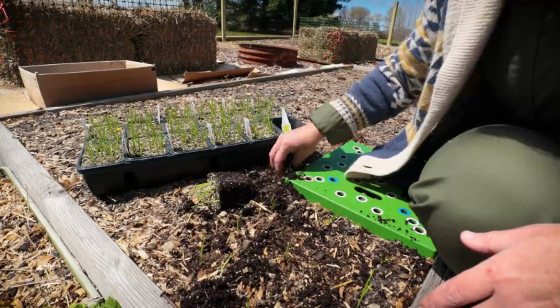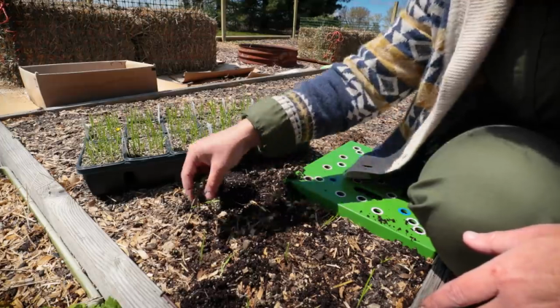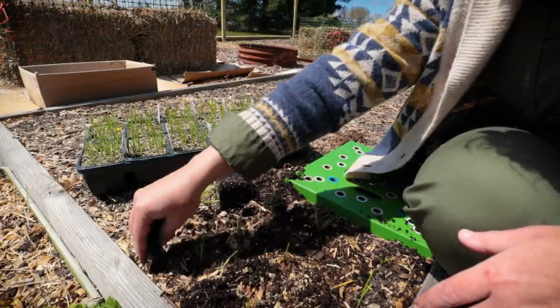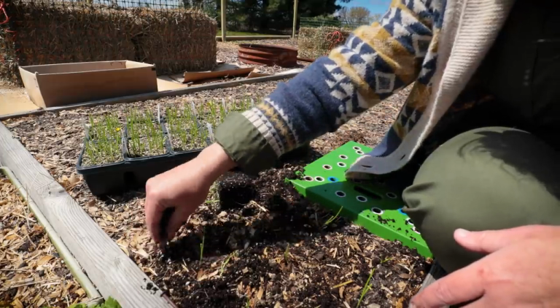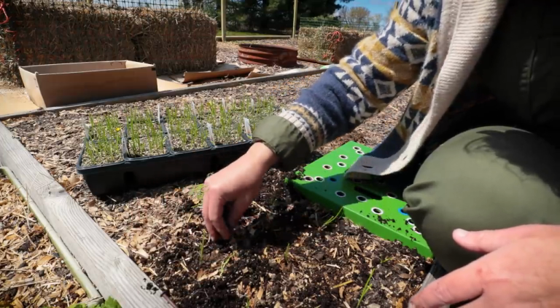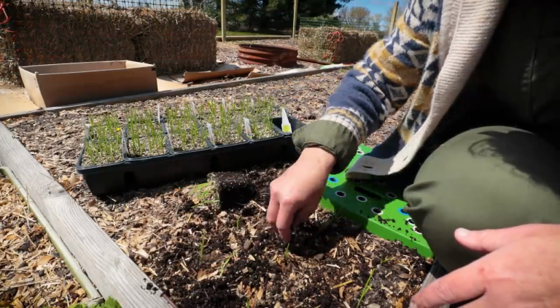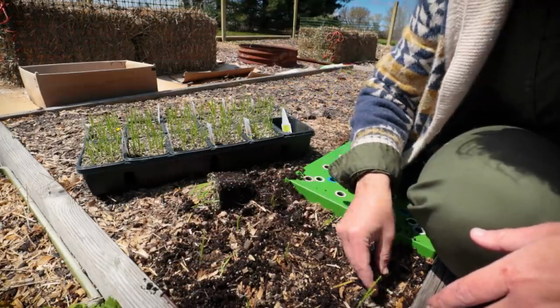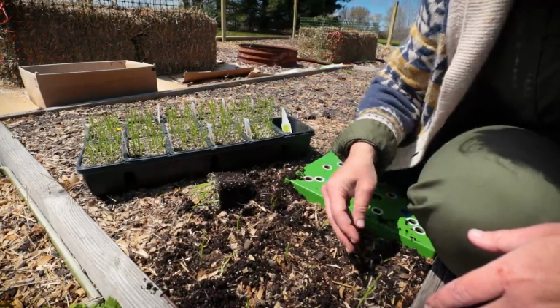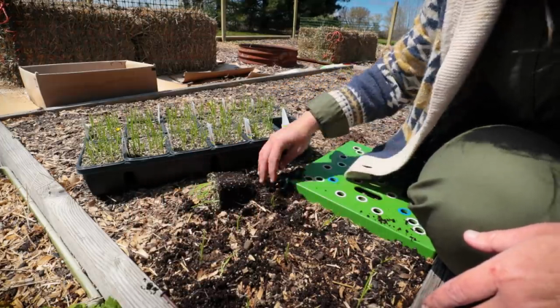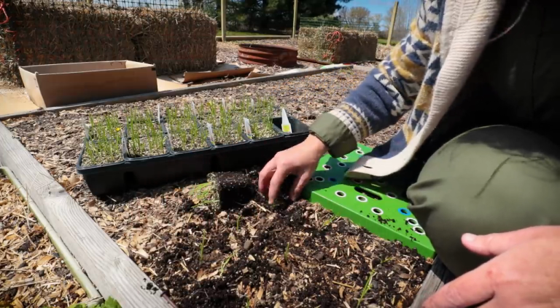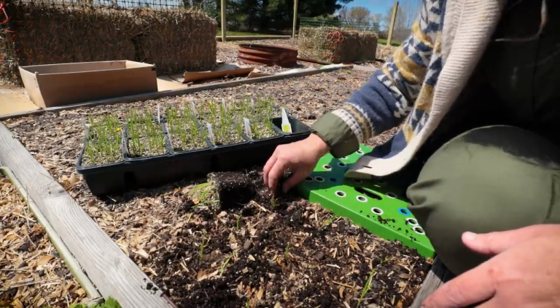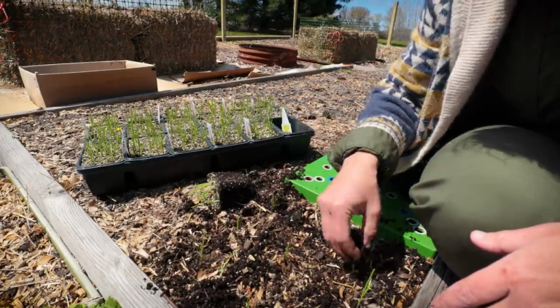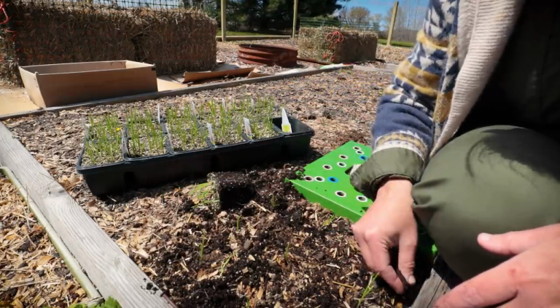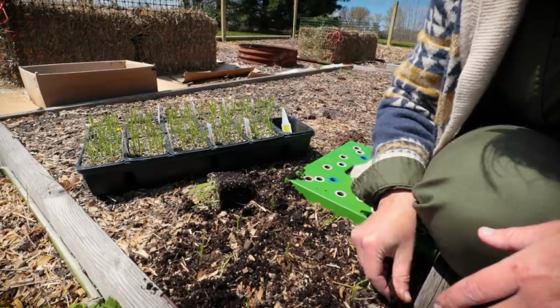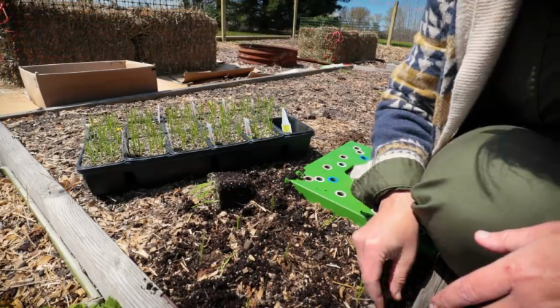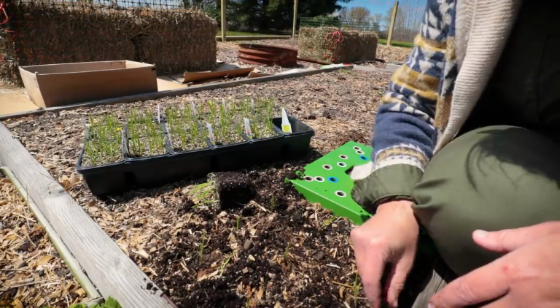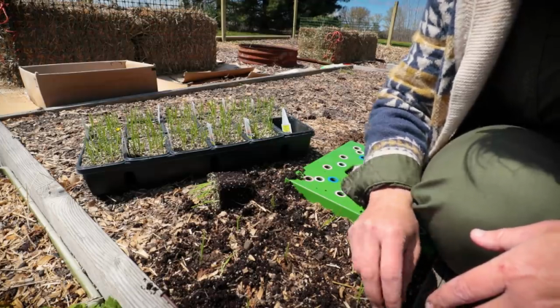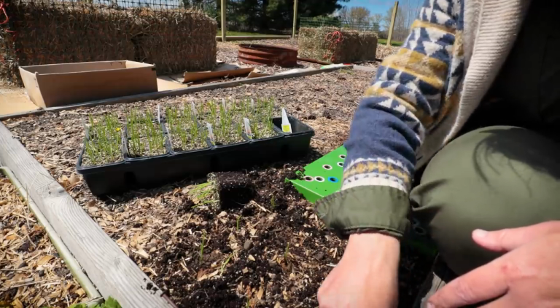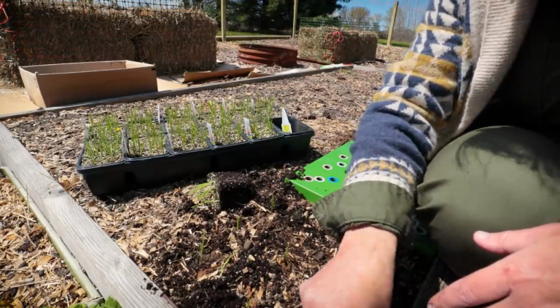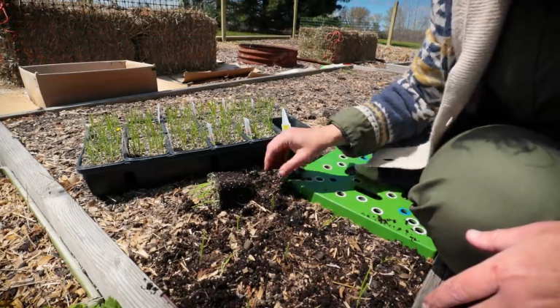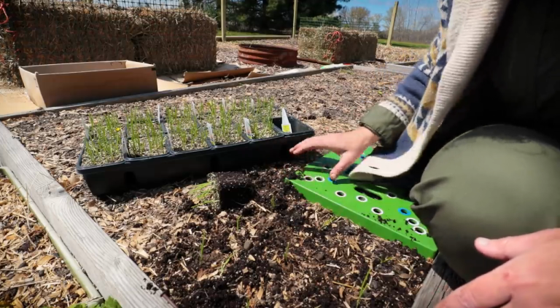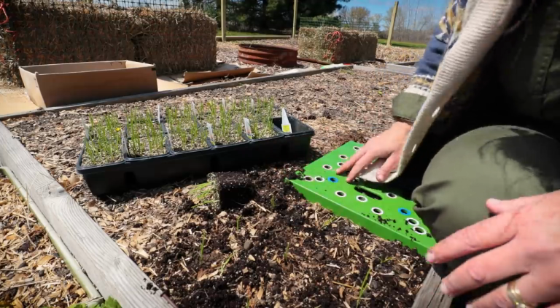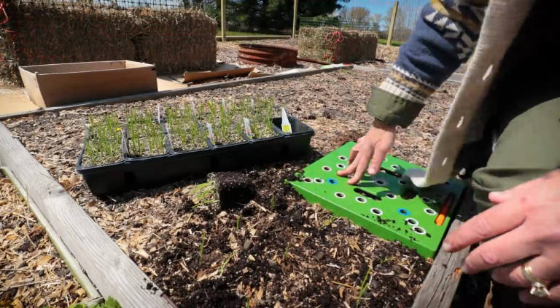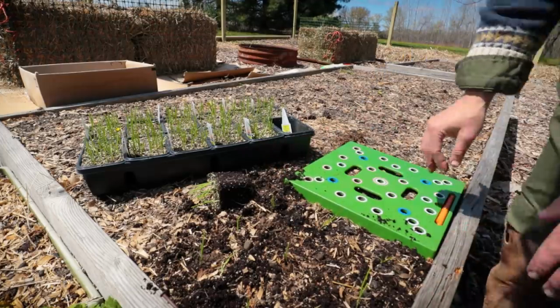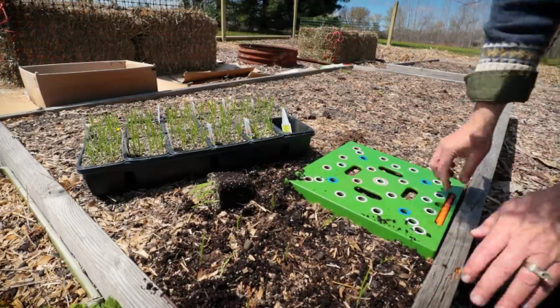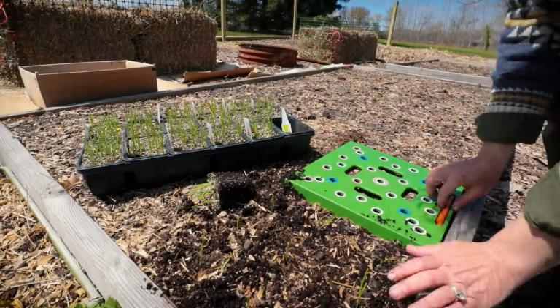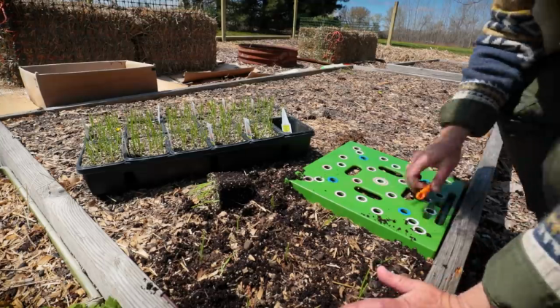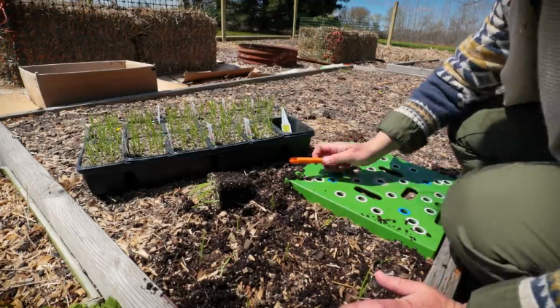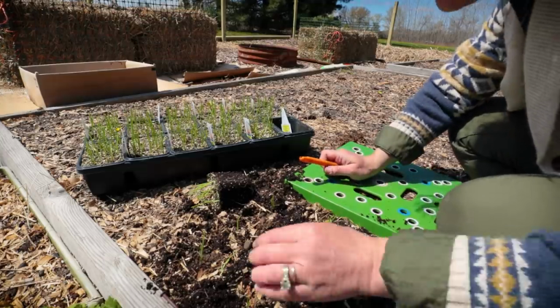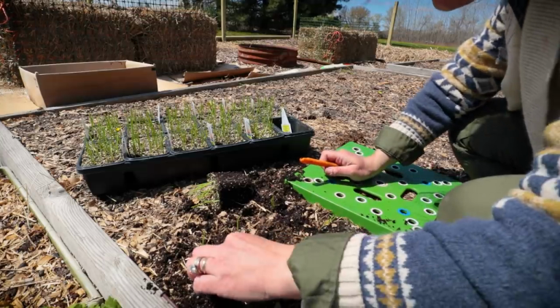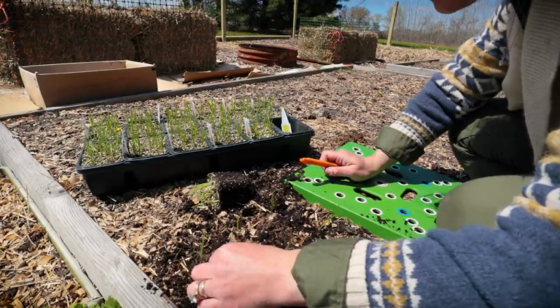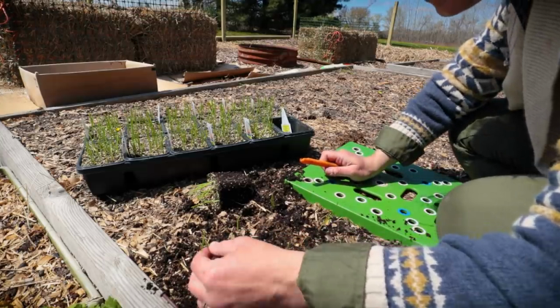Just sprinkling this soil around — it may have some good fertilizer in it that the nursery used. On to the next batch. That was nine, ten in a cell.